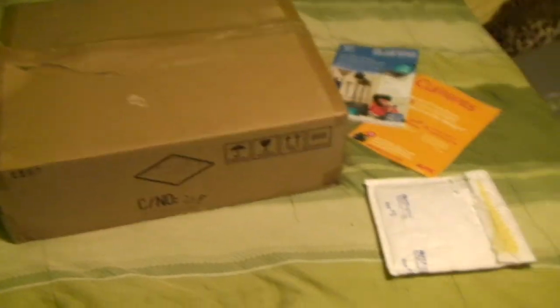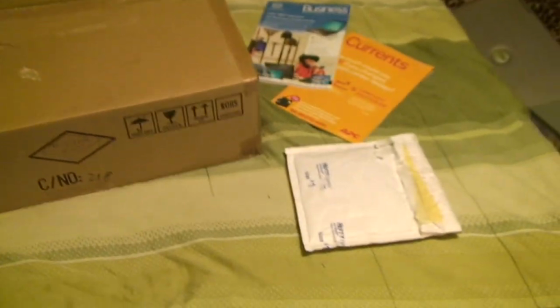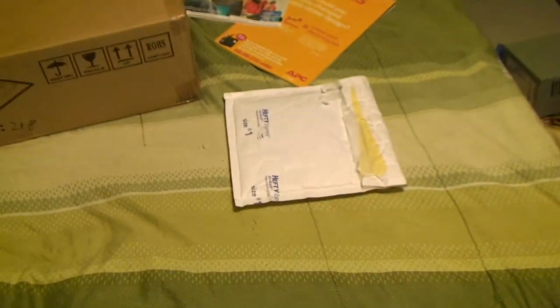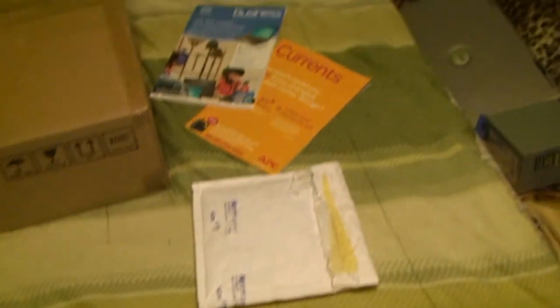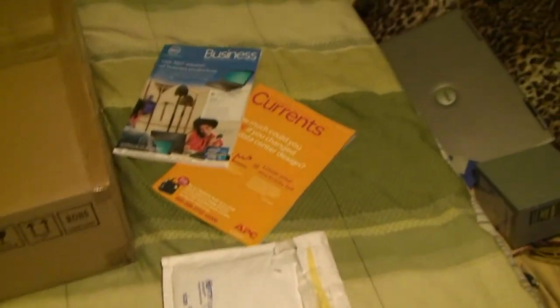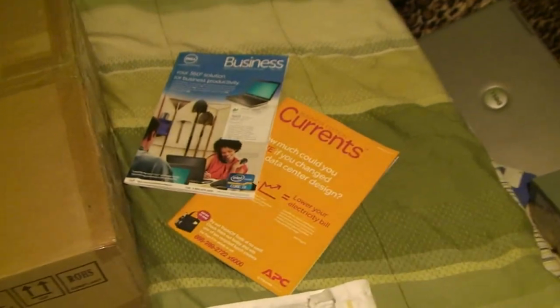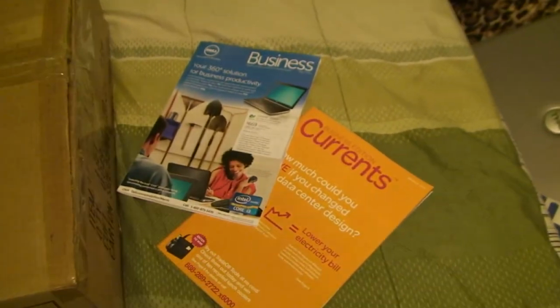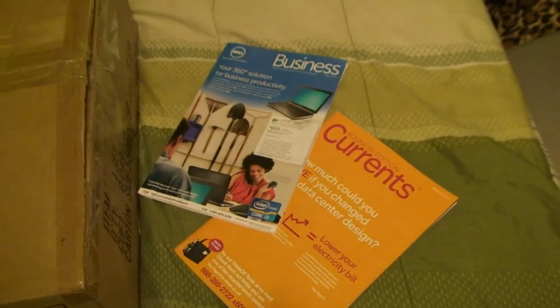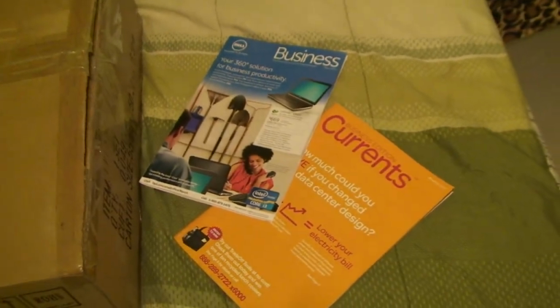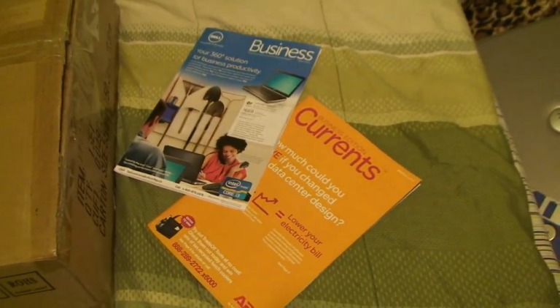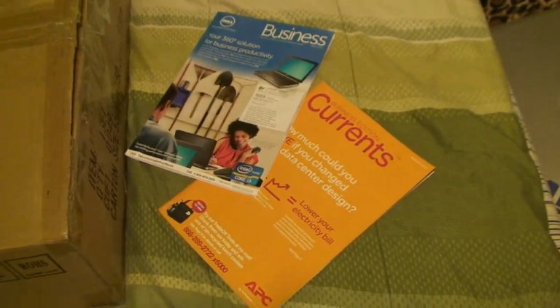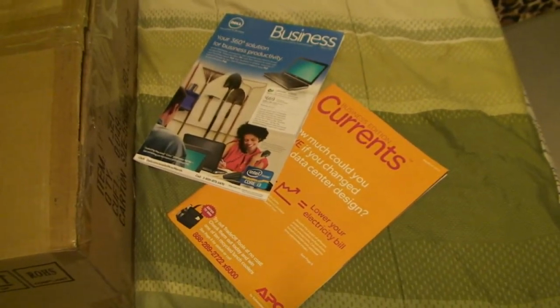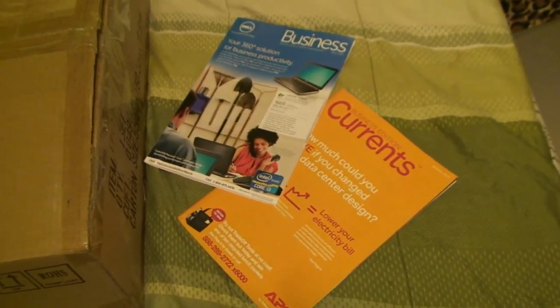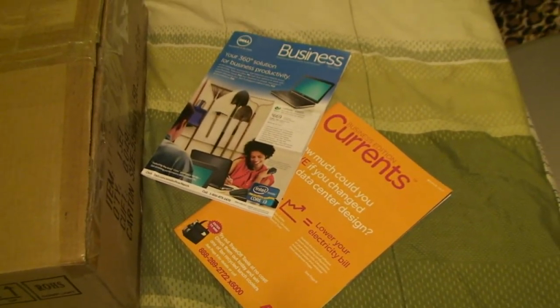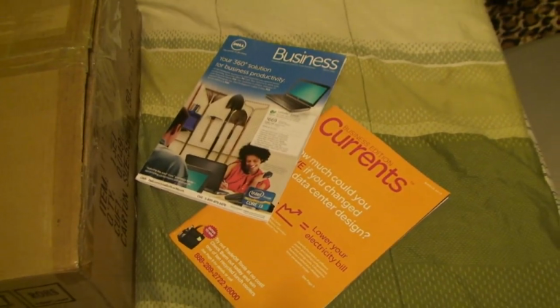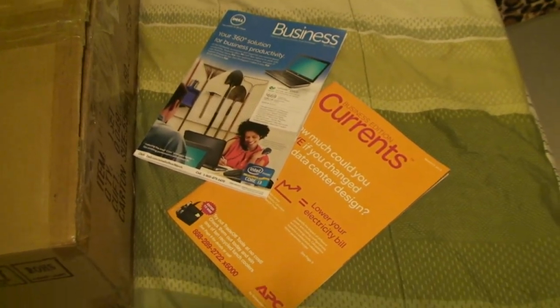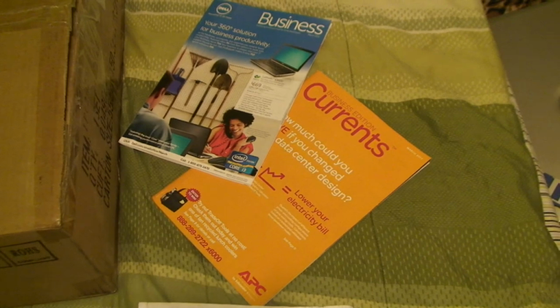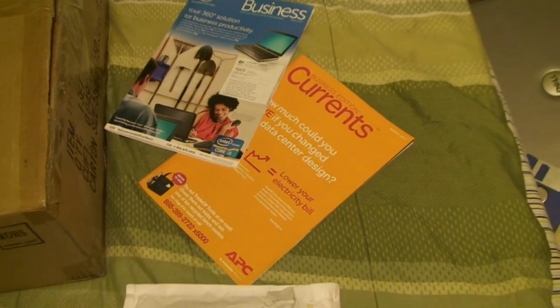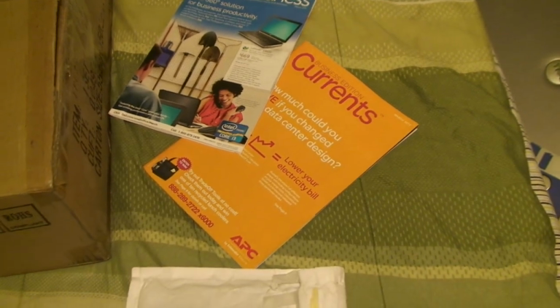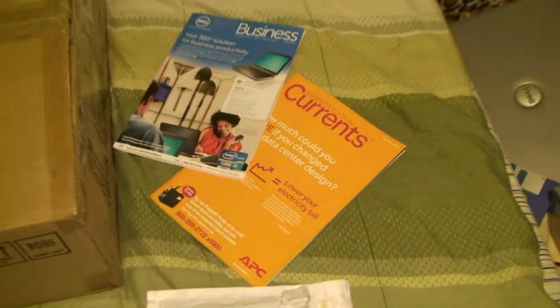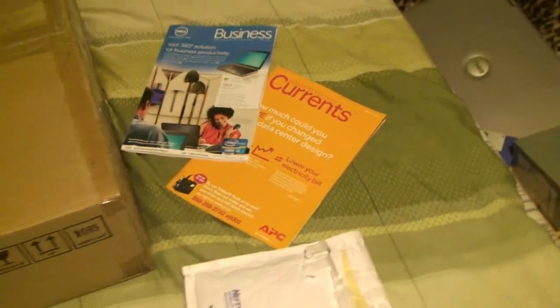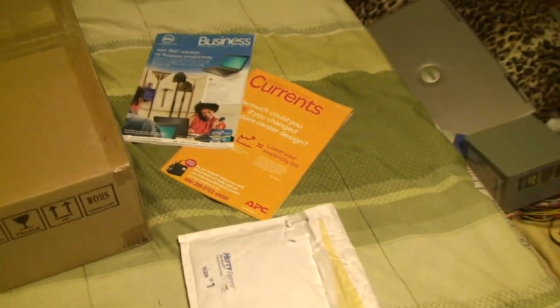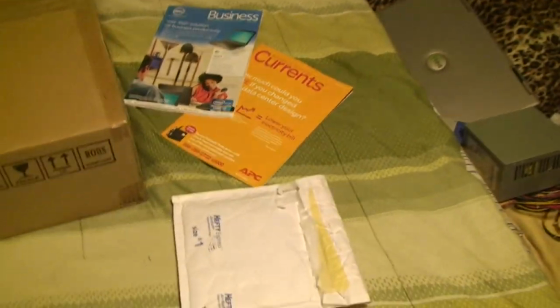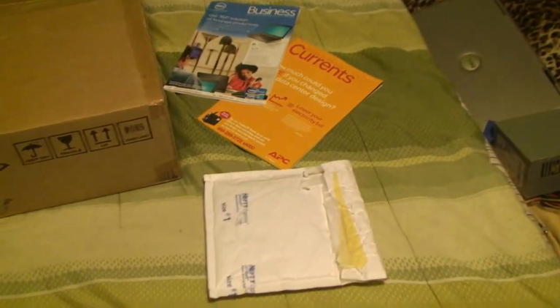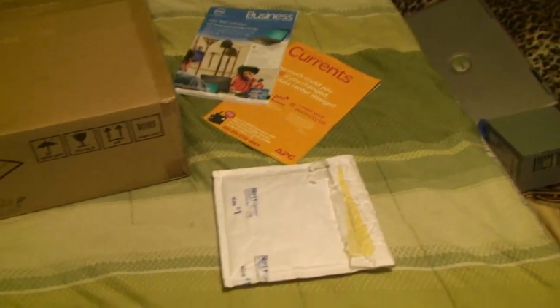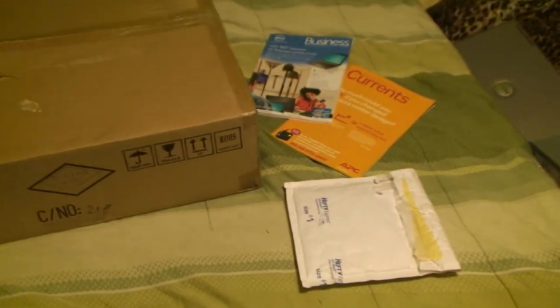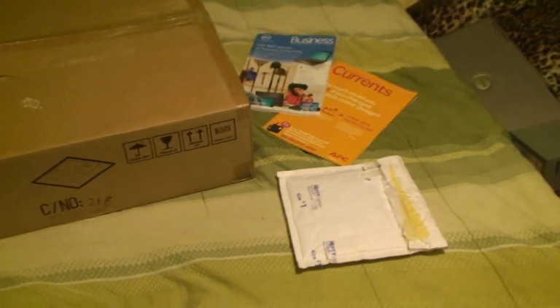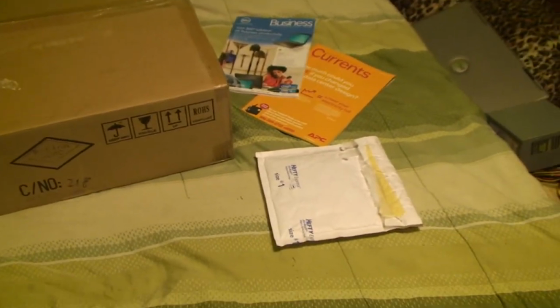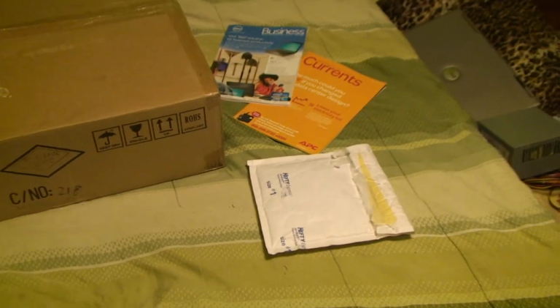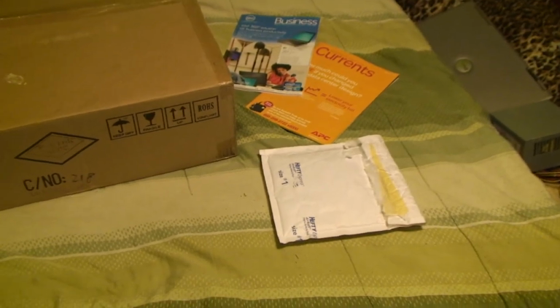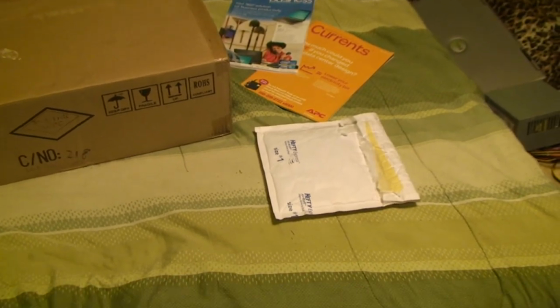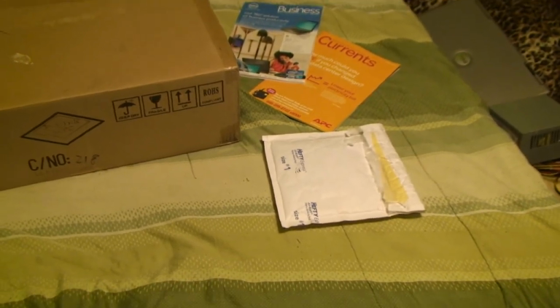Got a couple of things in the mail today. A little bit of junk mail over here, but I kill a little bit of time looking through those. The APC Currents magazine actually isn't too bad, although every other paragraph in the thing is trying to sell you an APC UPS.